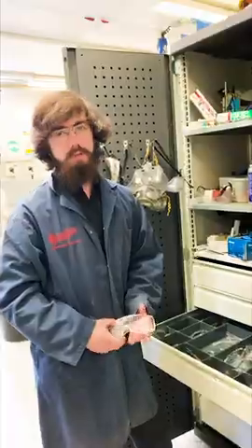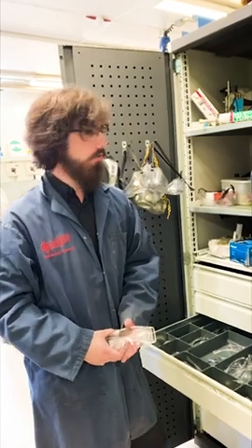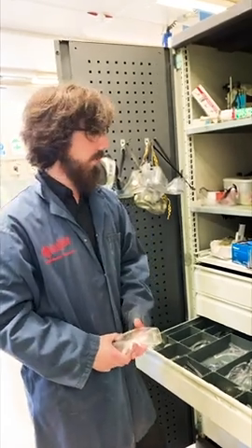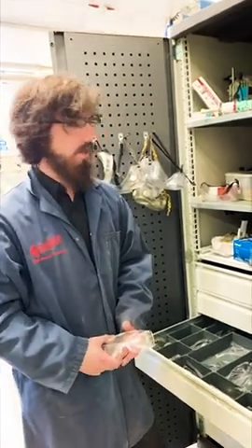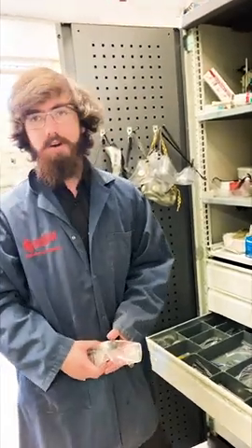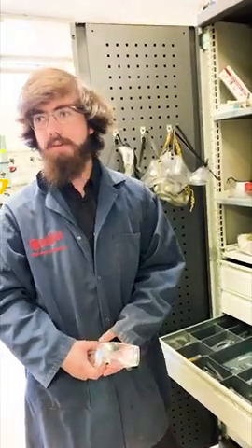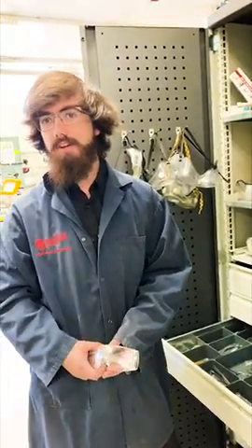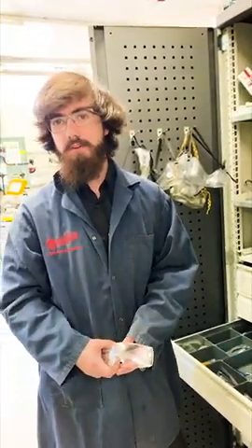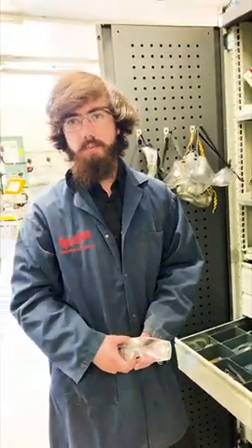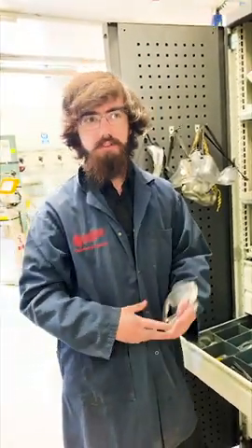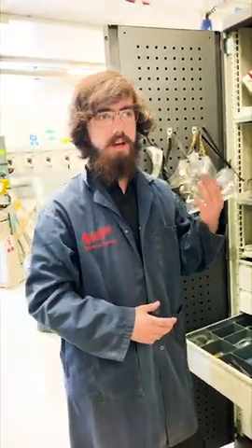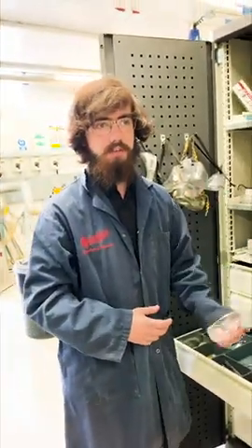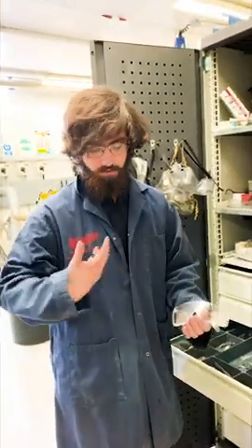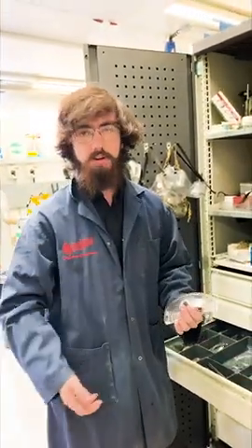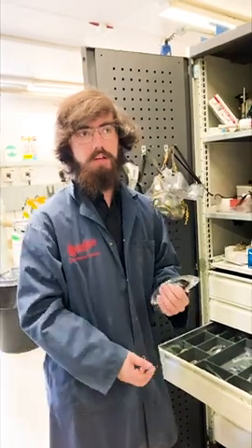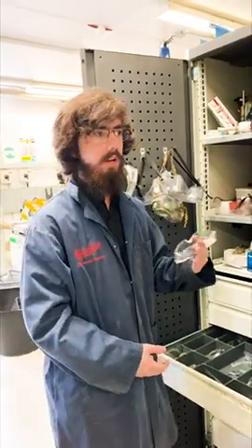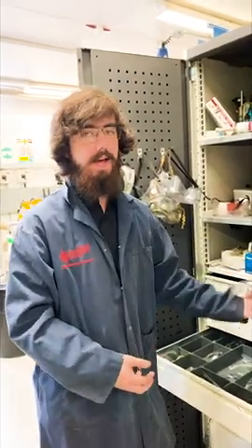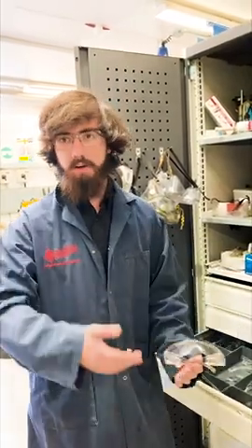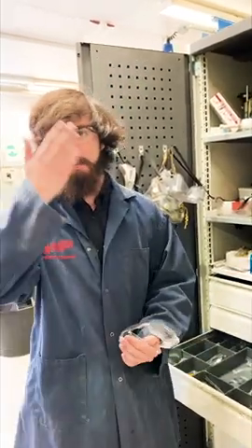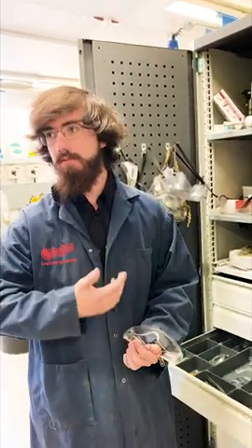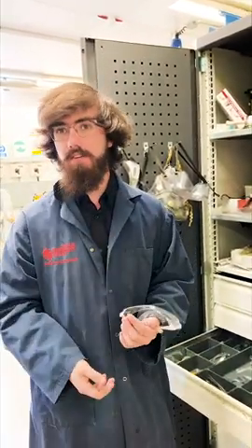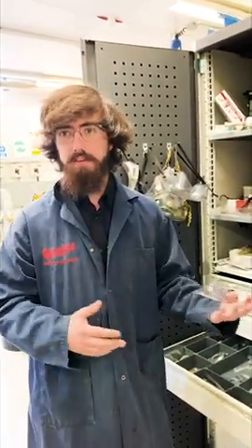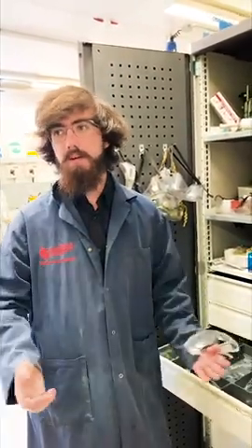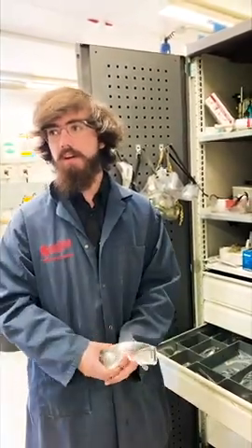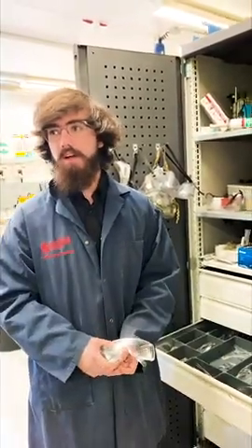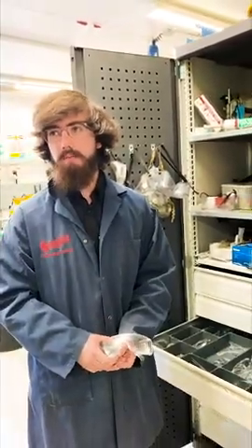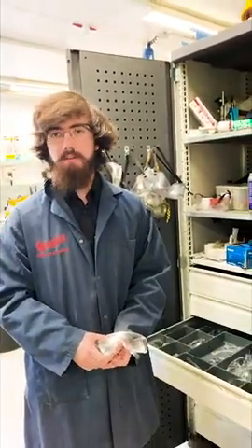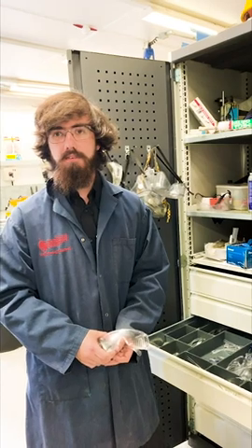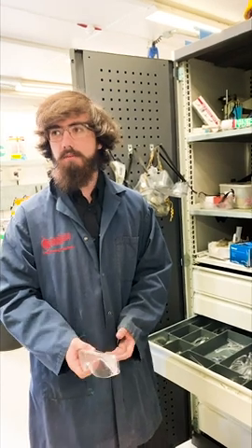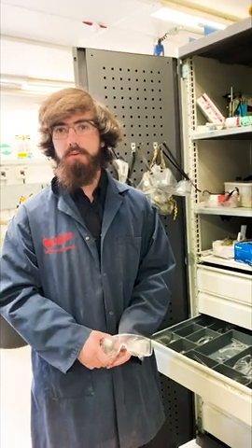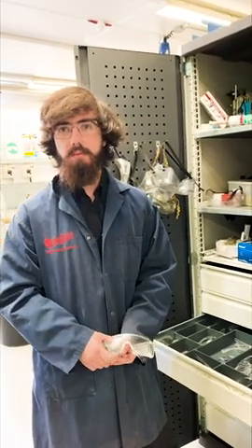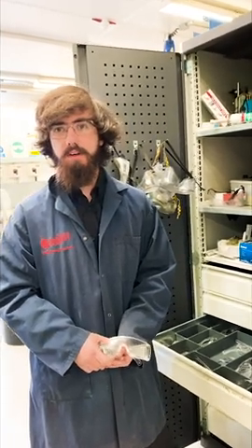We have to use what's called PPE for 90% of what we do, whether that's eye protection, clothing protection, gloves, or full face visors — it could be anything. Definitely safety is the most important thing when working here.